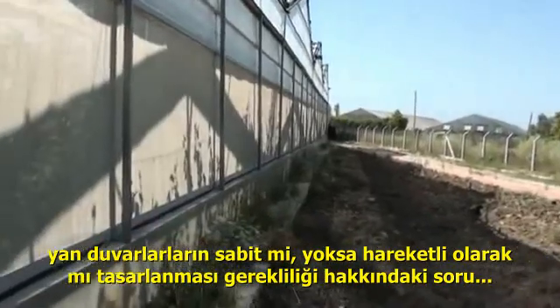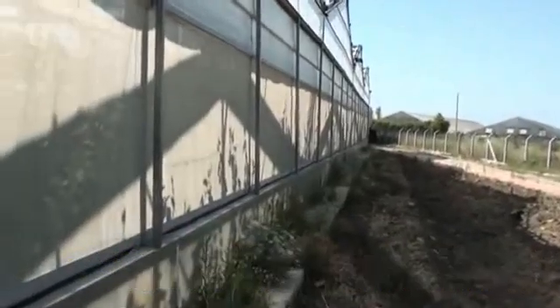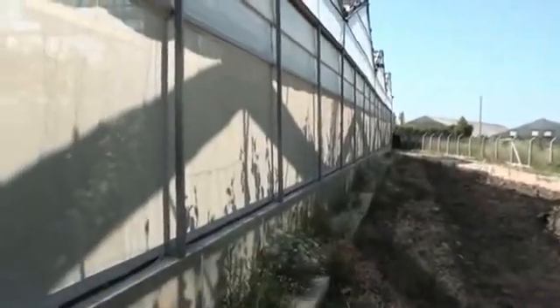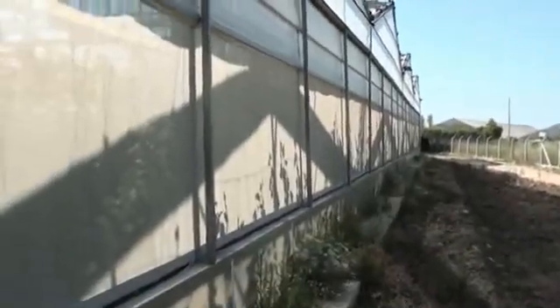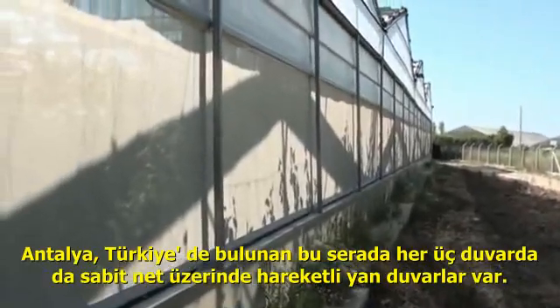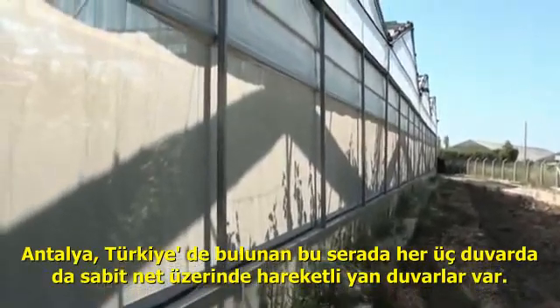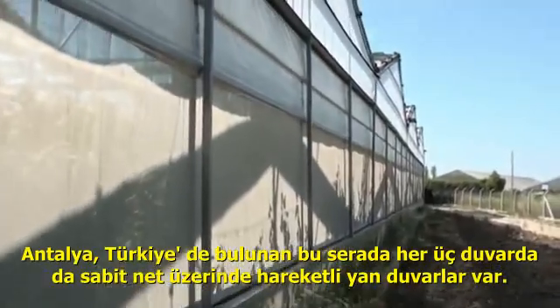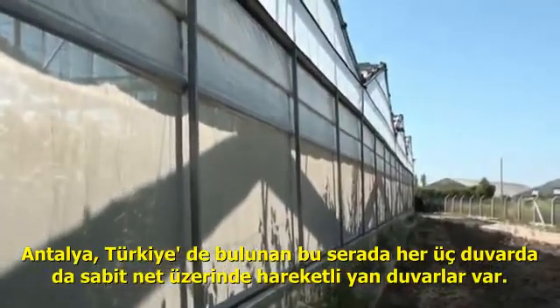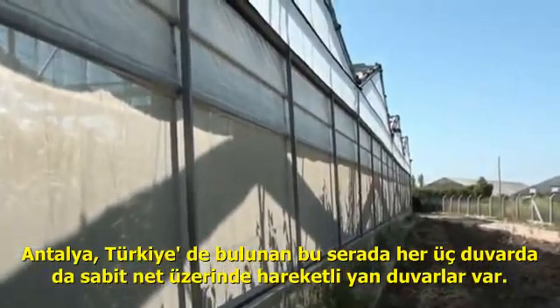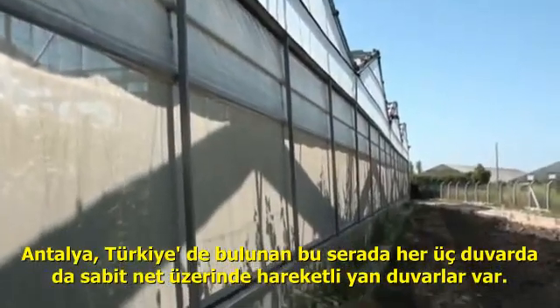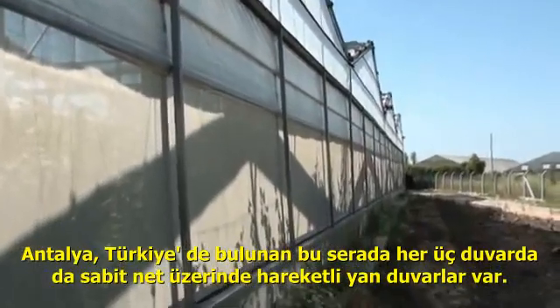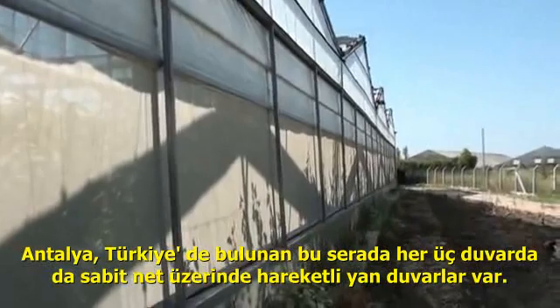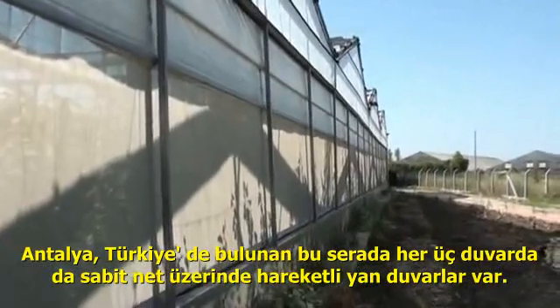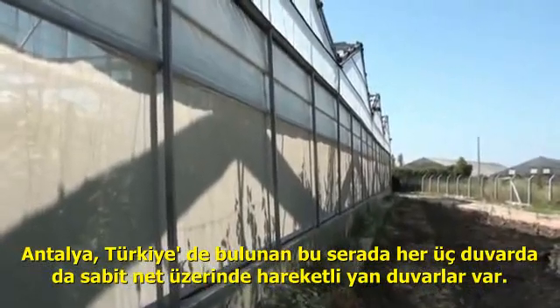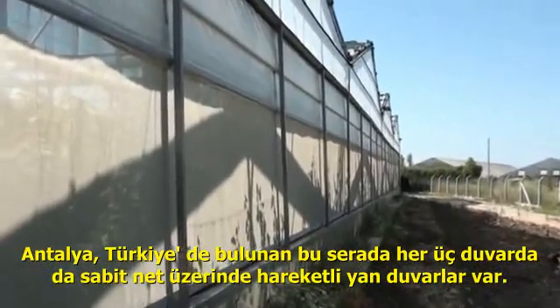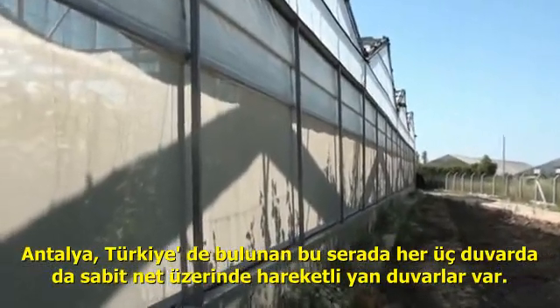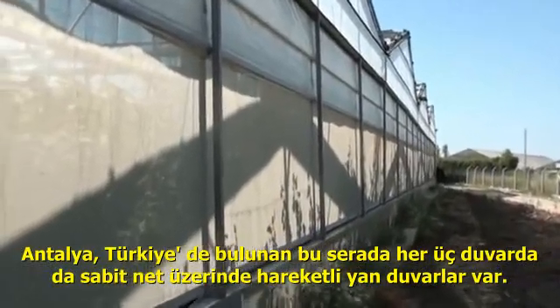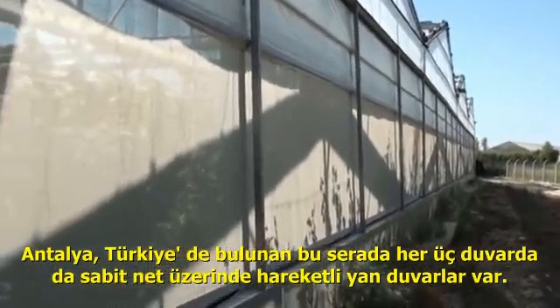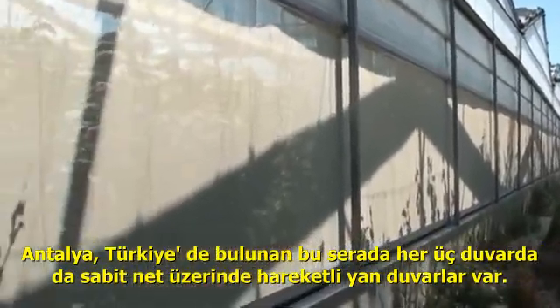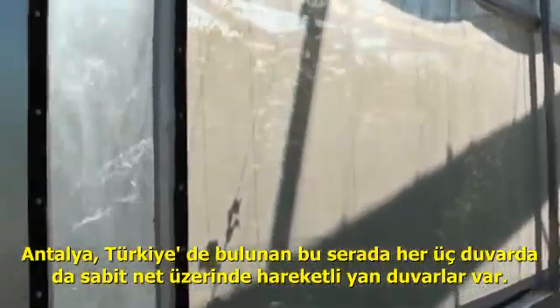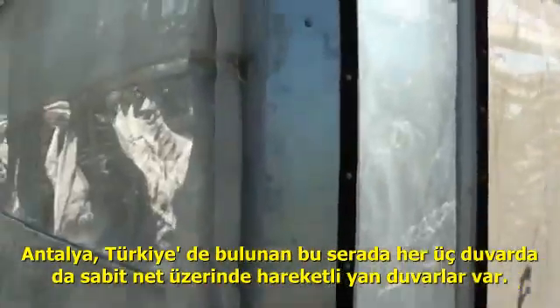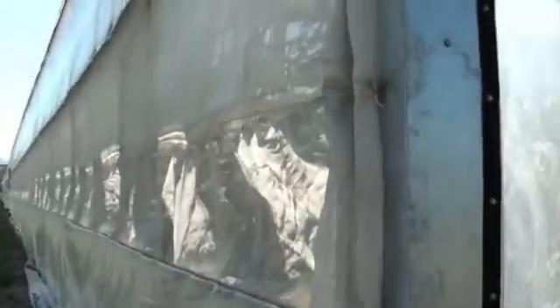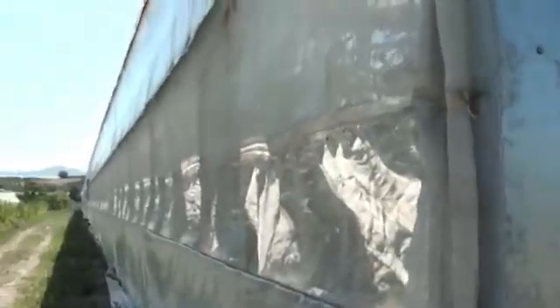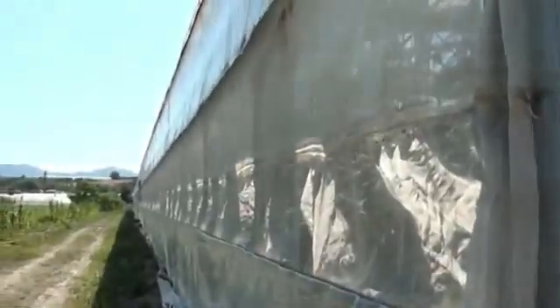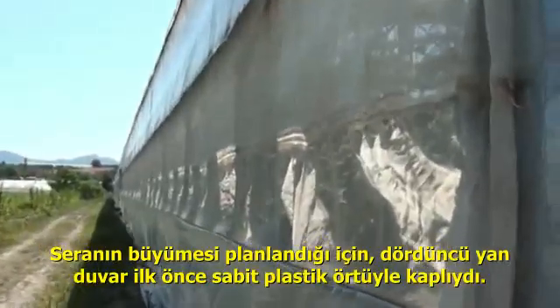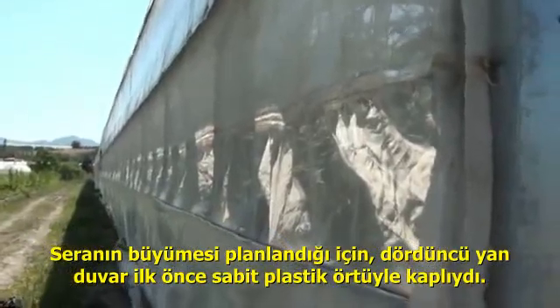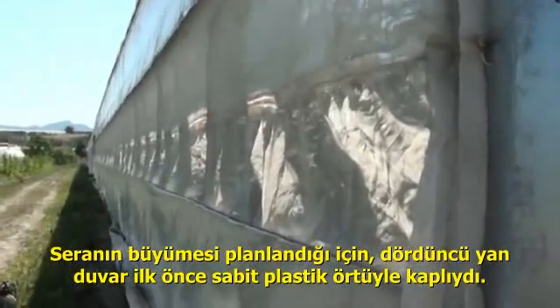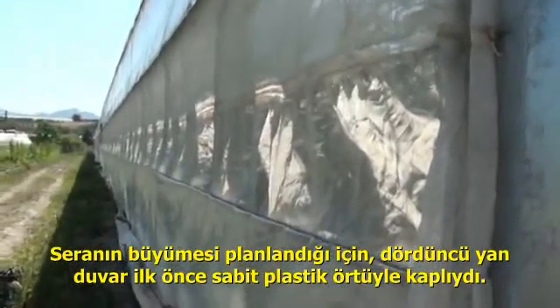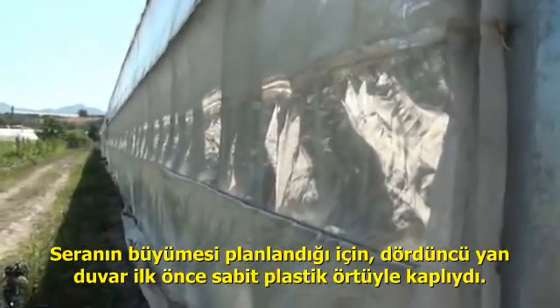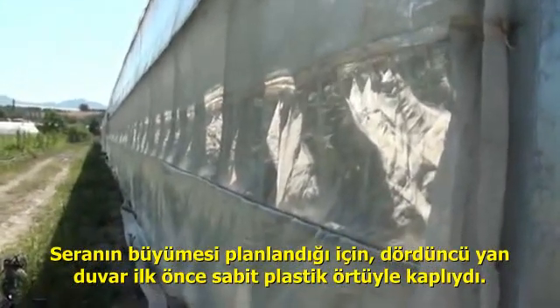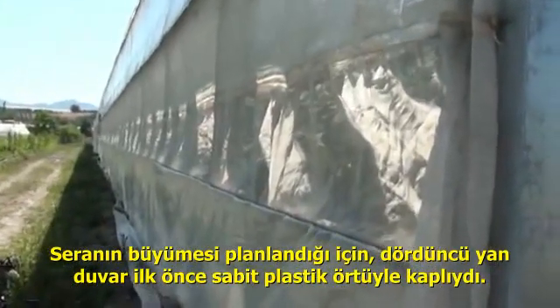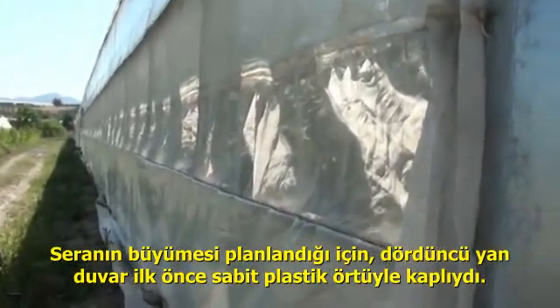At this greenhouse in Antalya, Turkey, they had roll-up walls with insect net on three of the walls. And on this wall, they just had stationary plastic because the plan is to expand this wall.